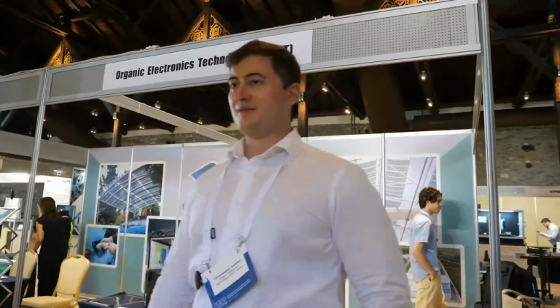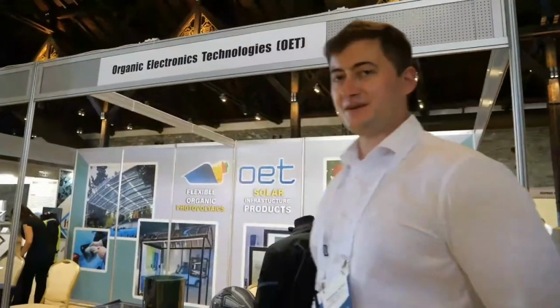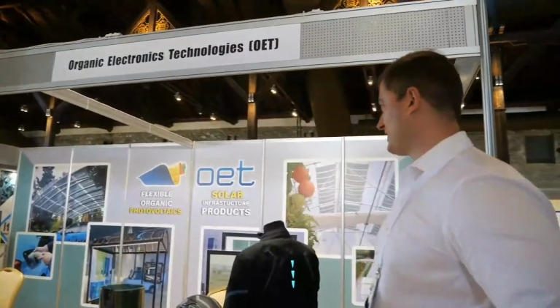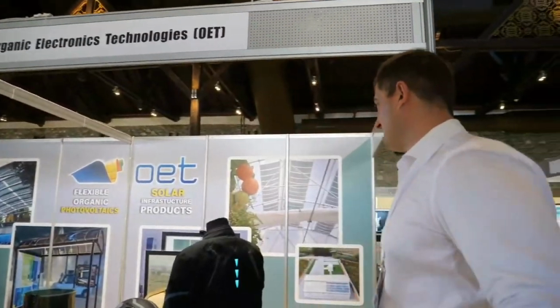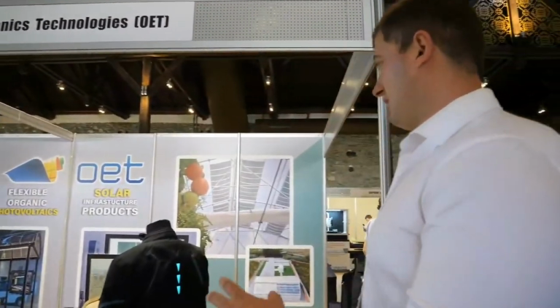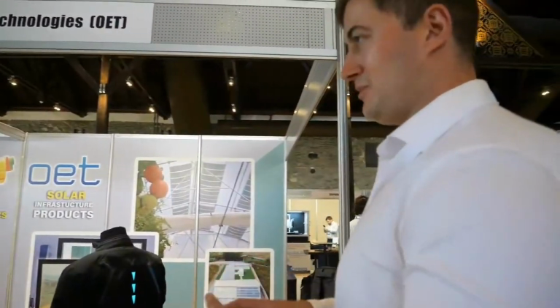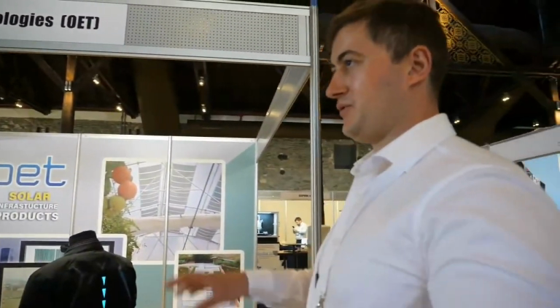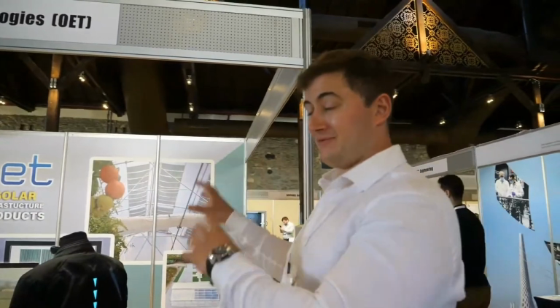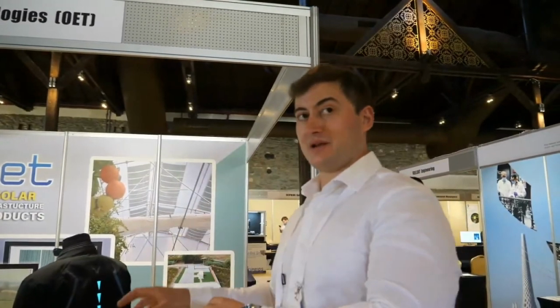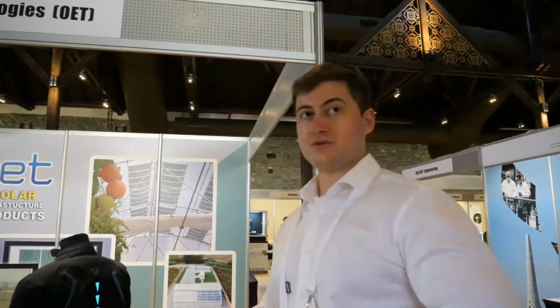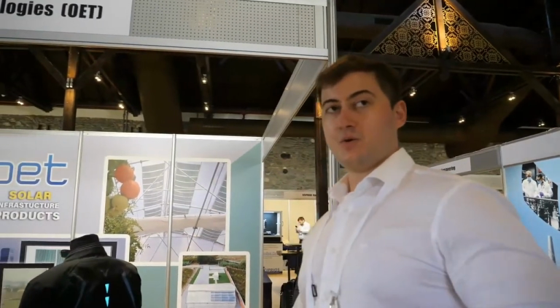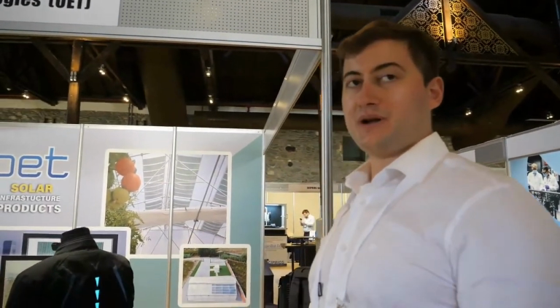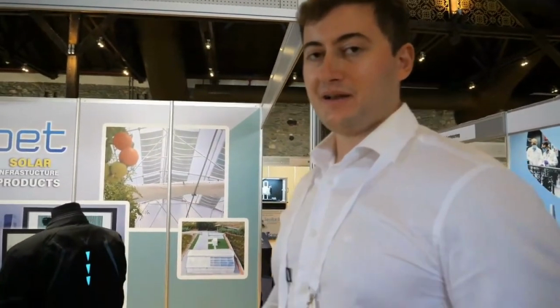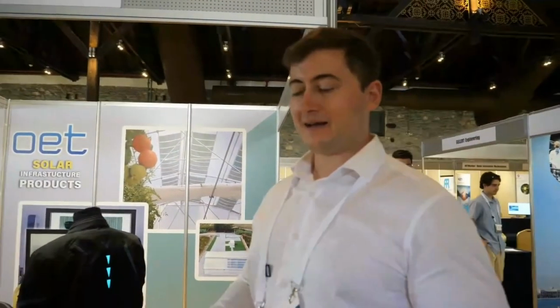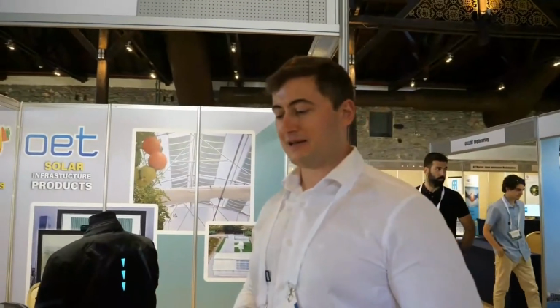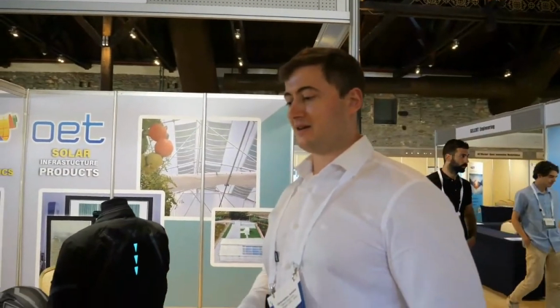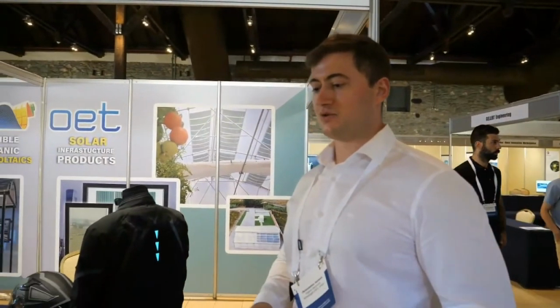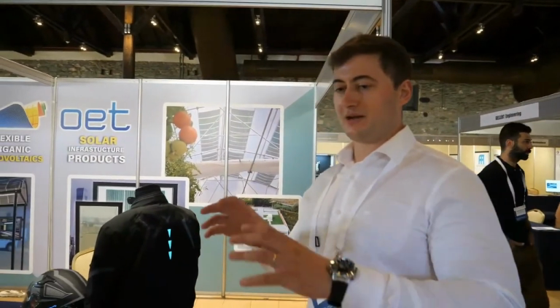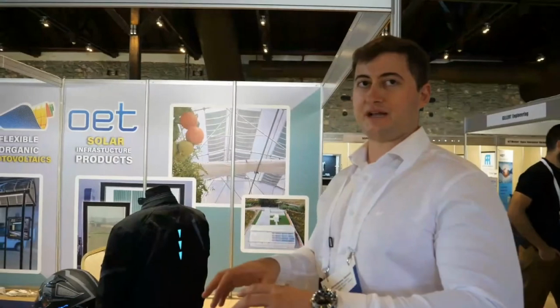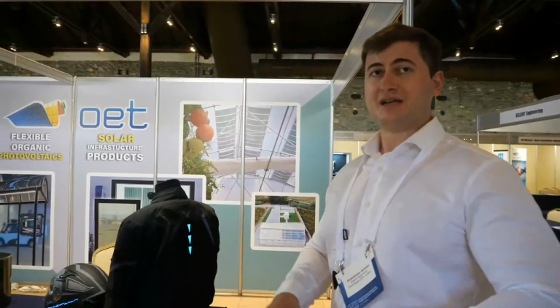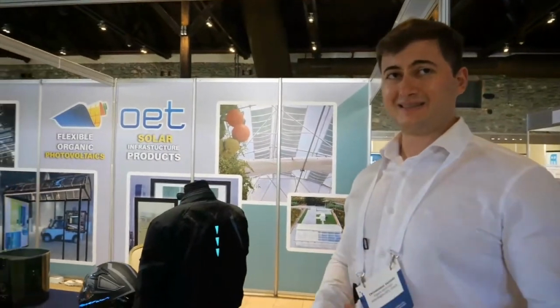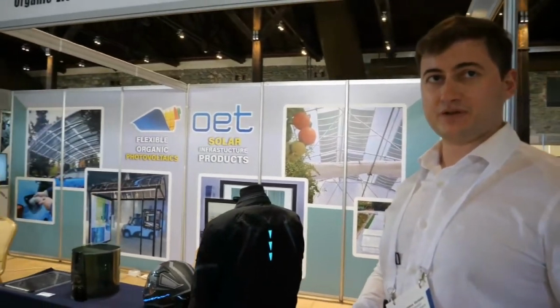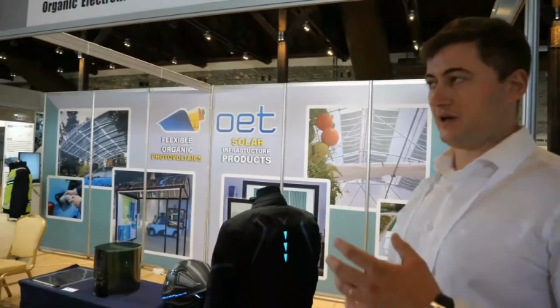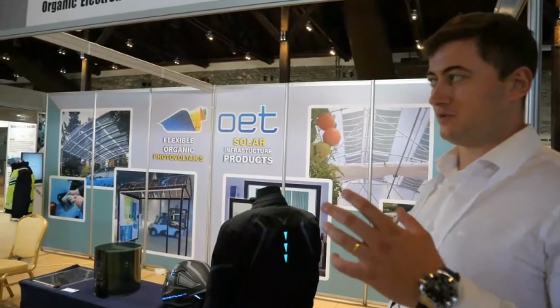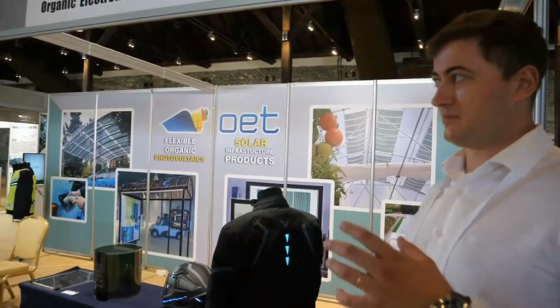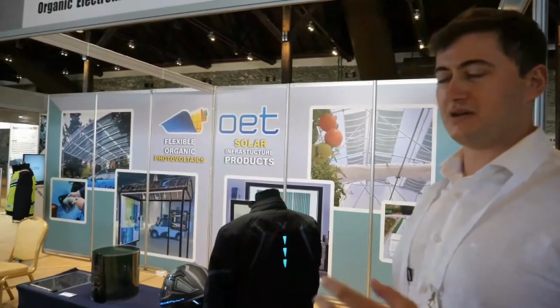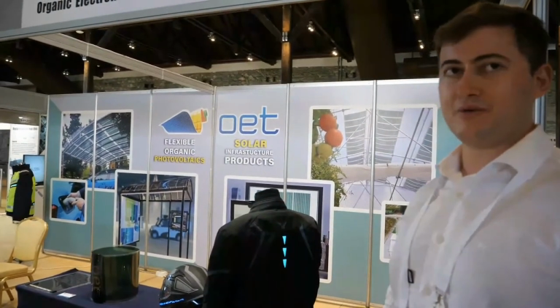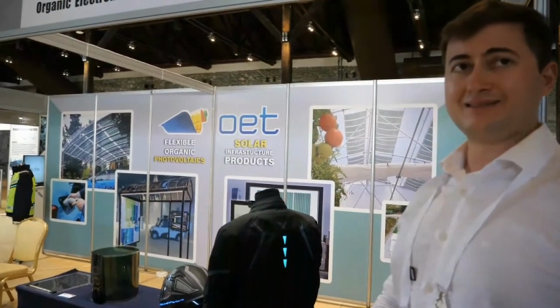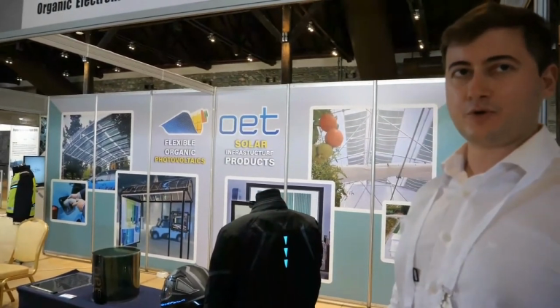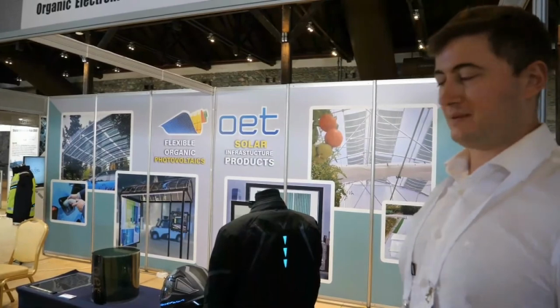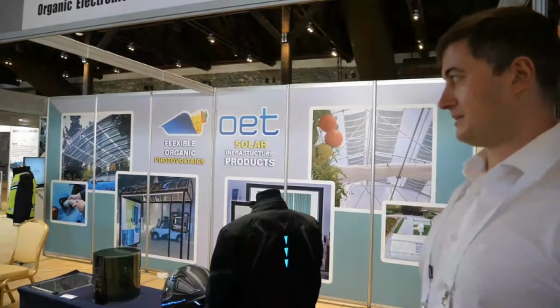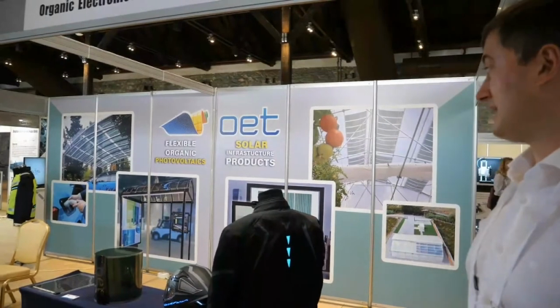This year we are showcasing our demonstrators for agrivoltaic applications. We pair an agrivoltaic solution for greenhouses and OPVs, so you are able to generate power and develop crops at the same time.